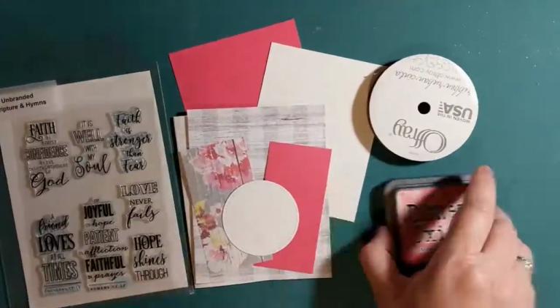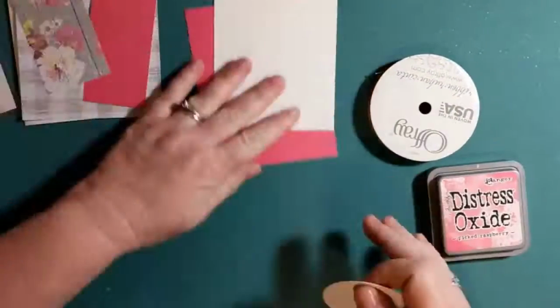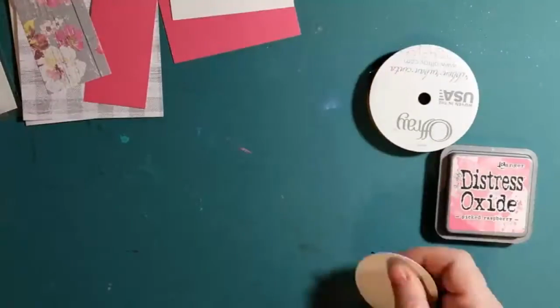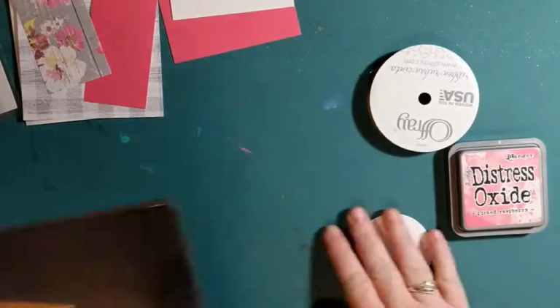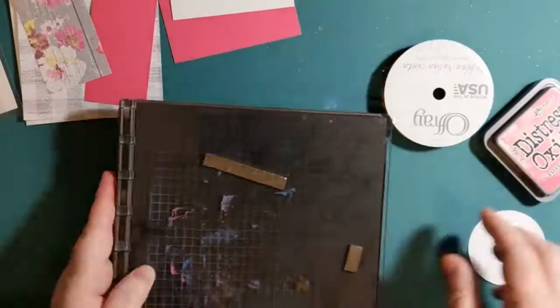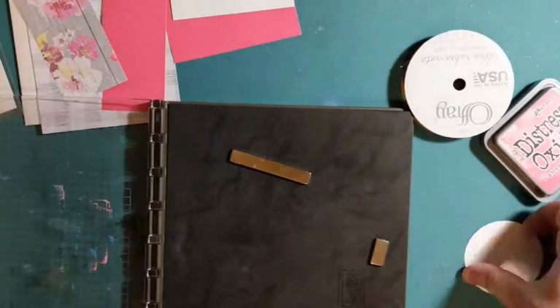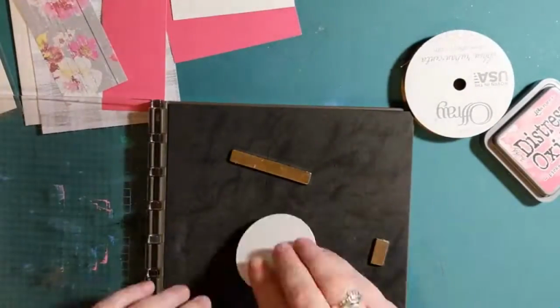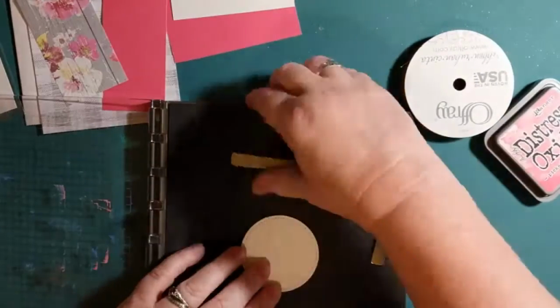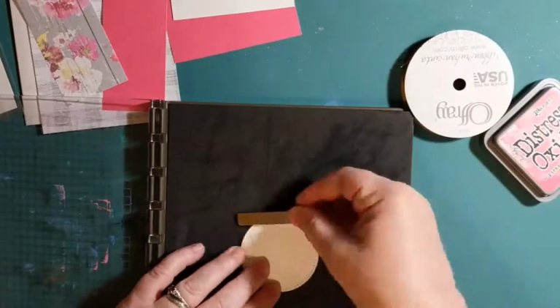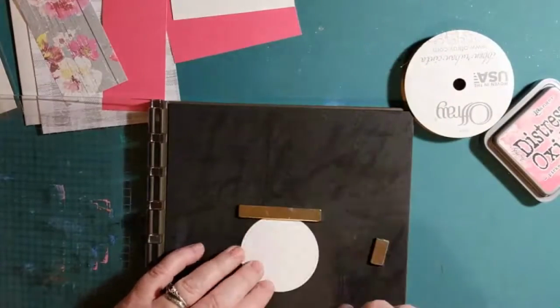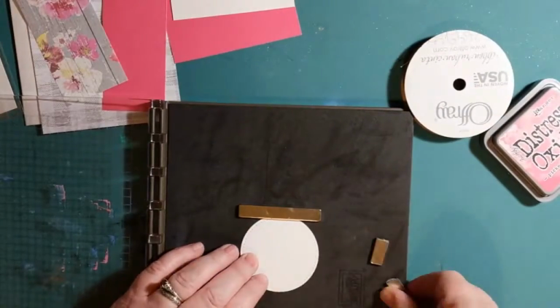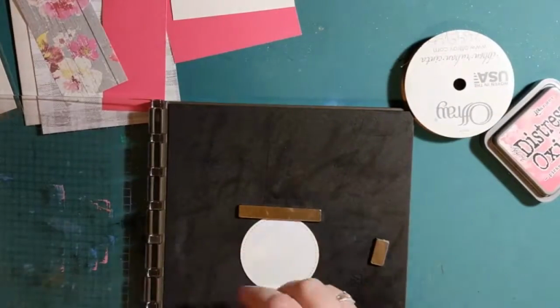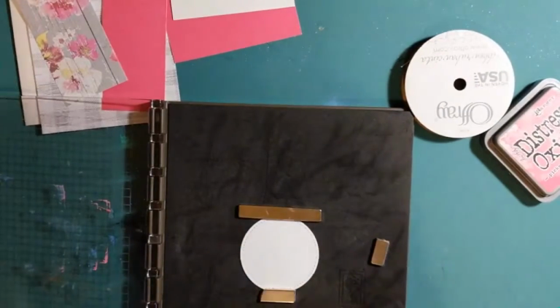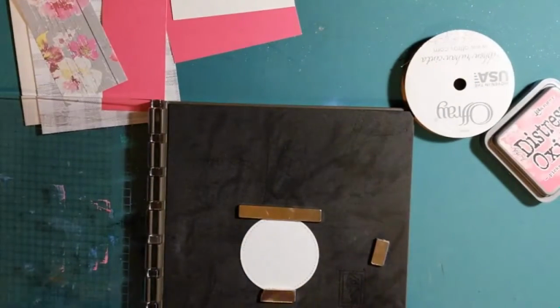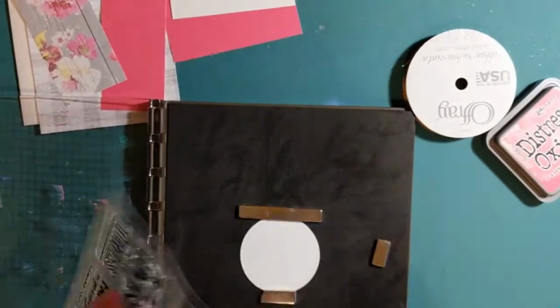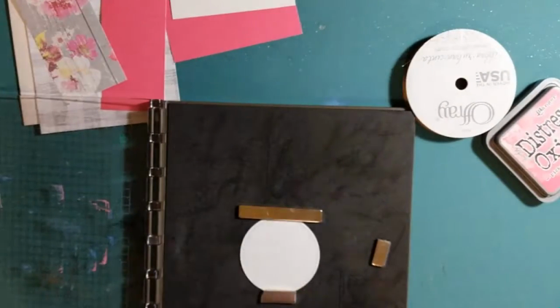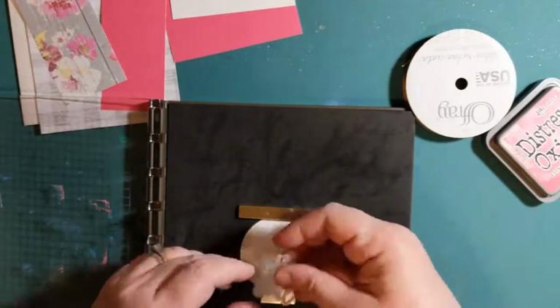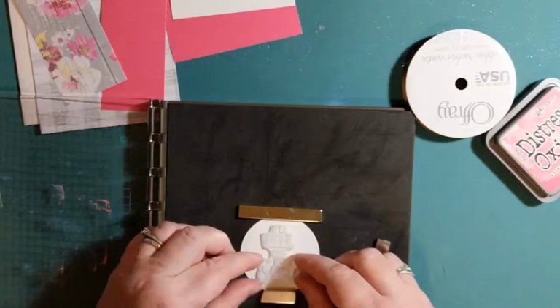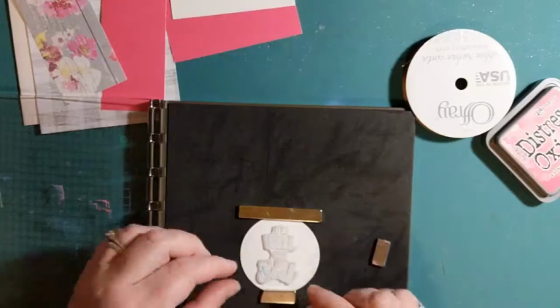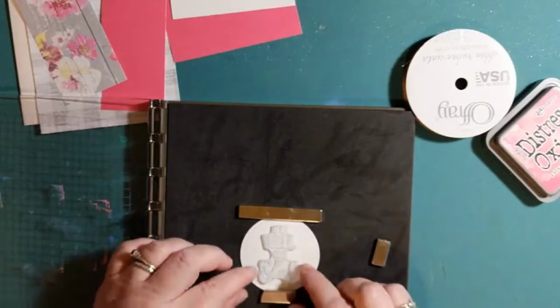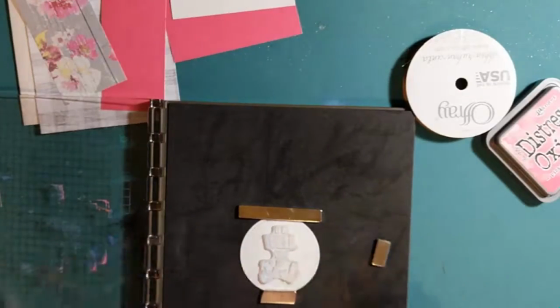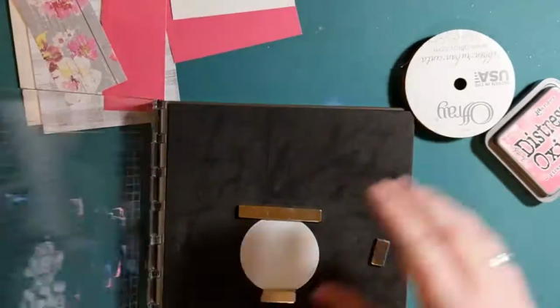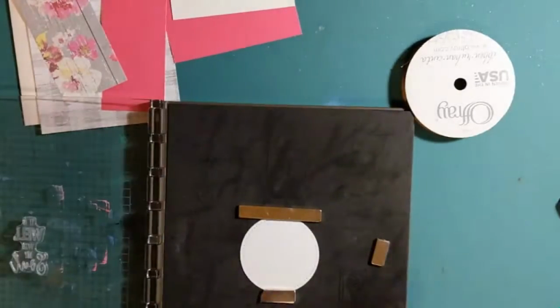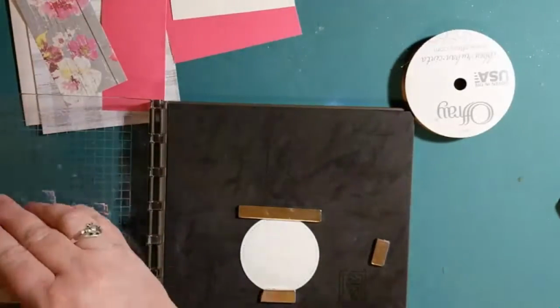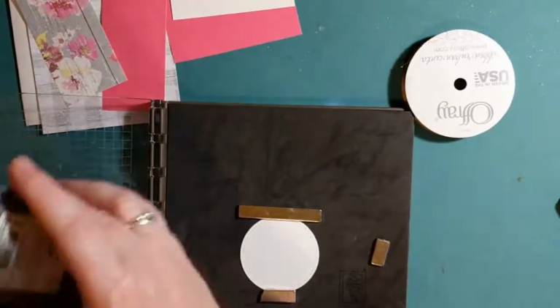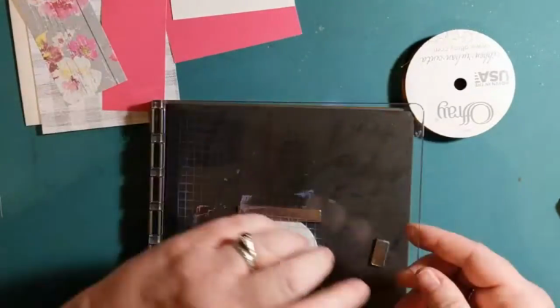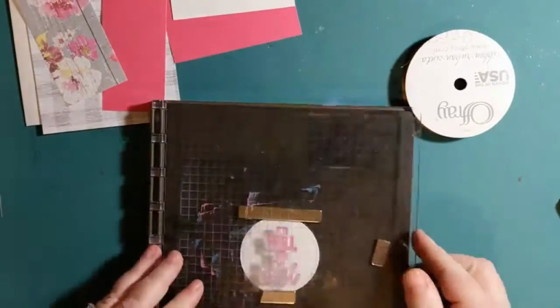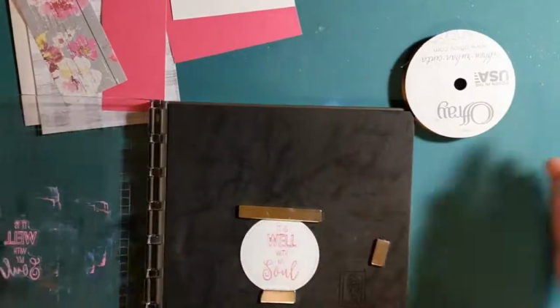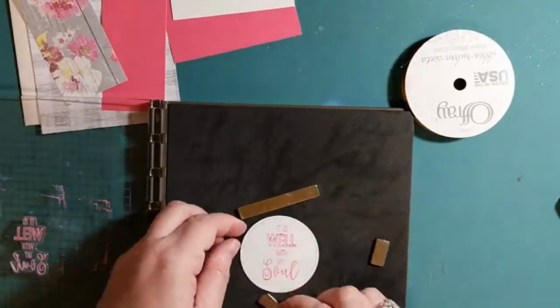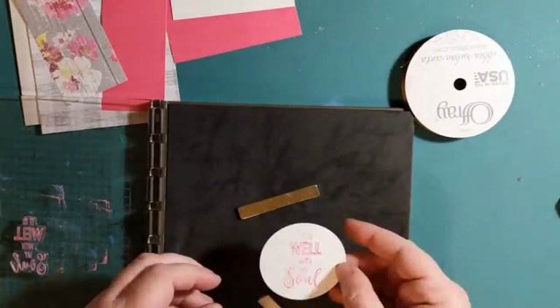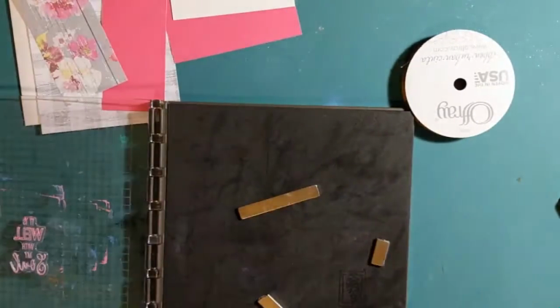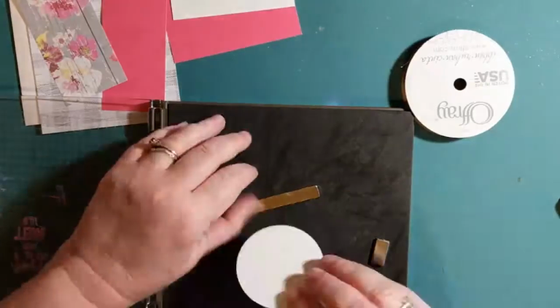Alright y'all, let's get started. The first thing I'm going to do is stamp the sentiment on a 2.5 inch stitched circle cutout of white cardstock. I used Picked Raspberry Distress Ink to stamp the sentiment.